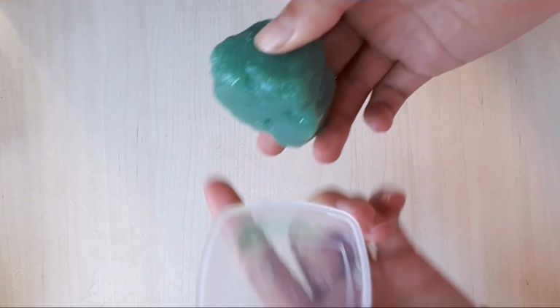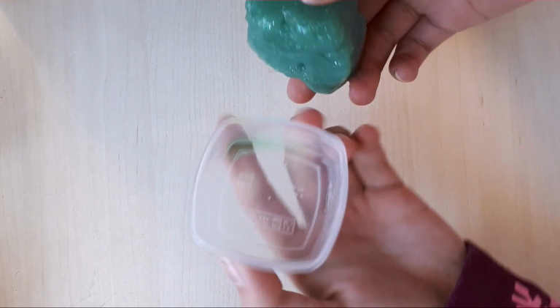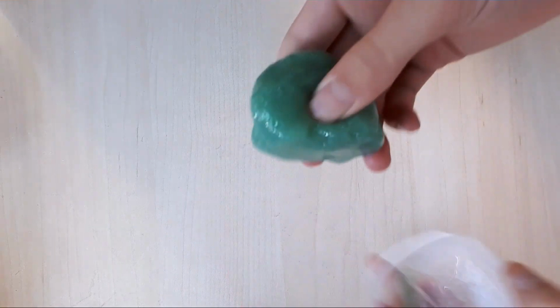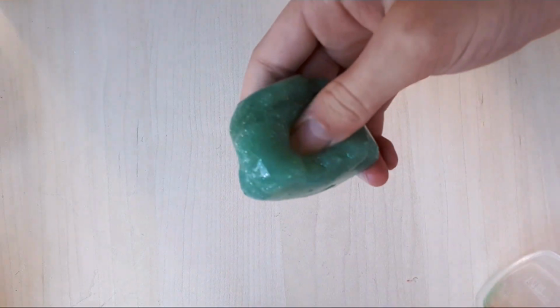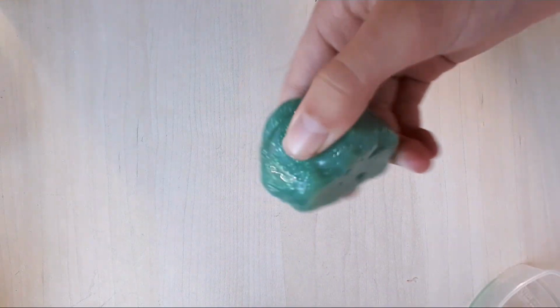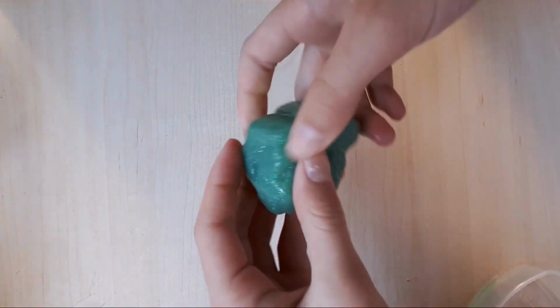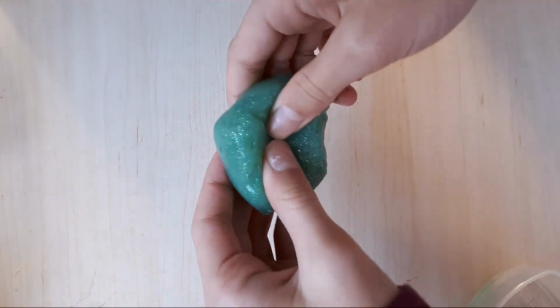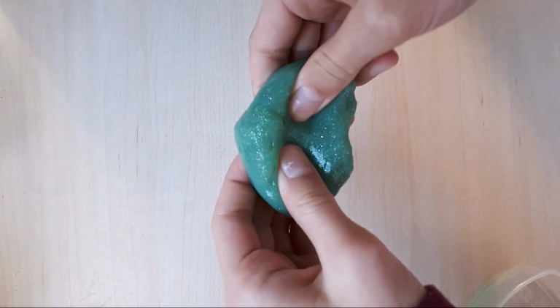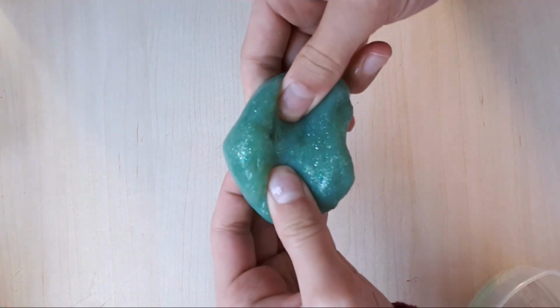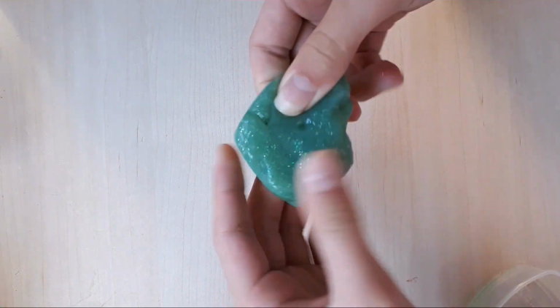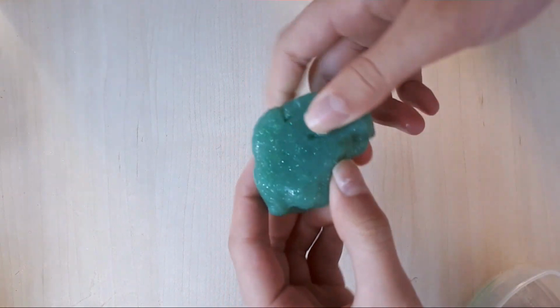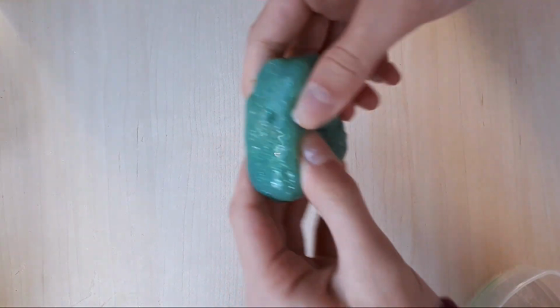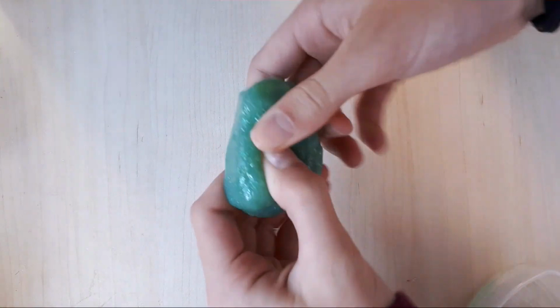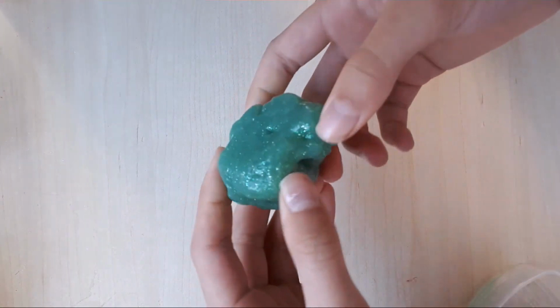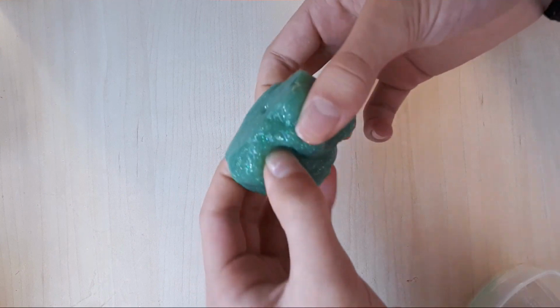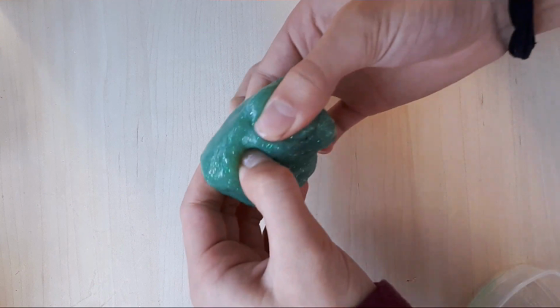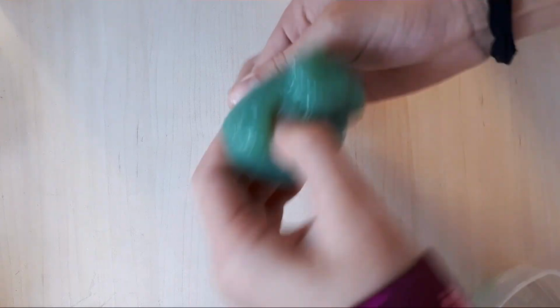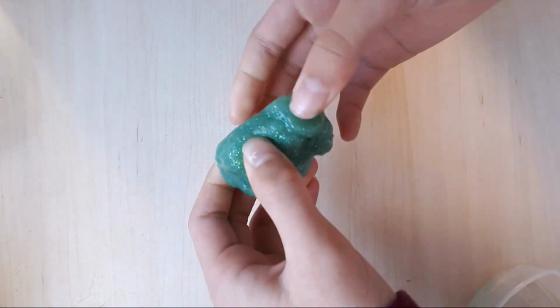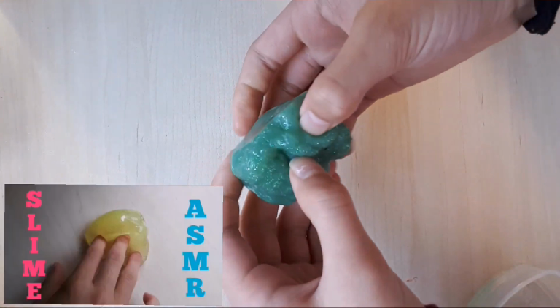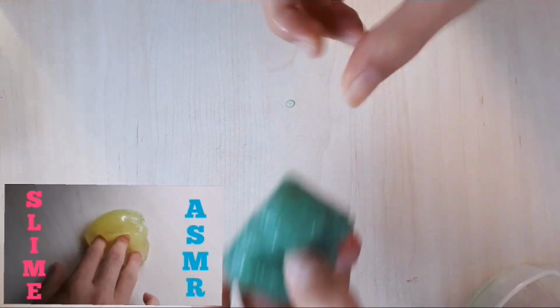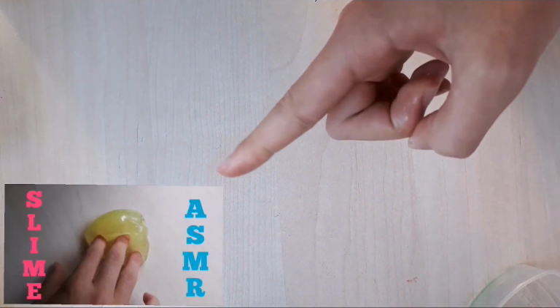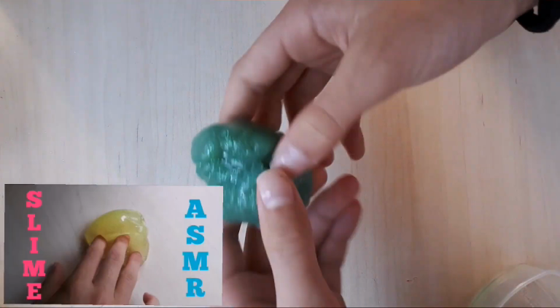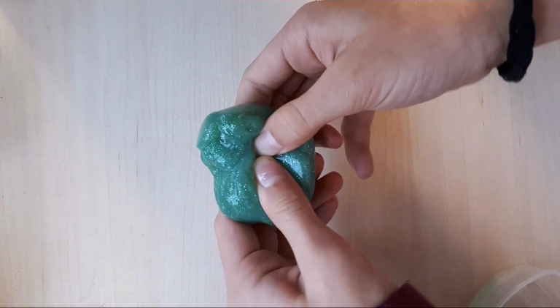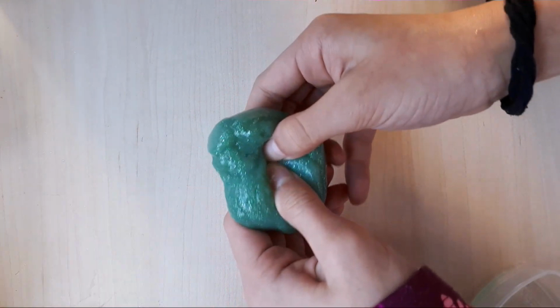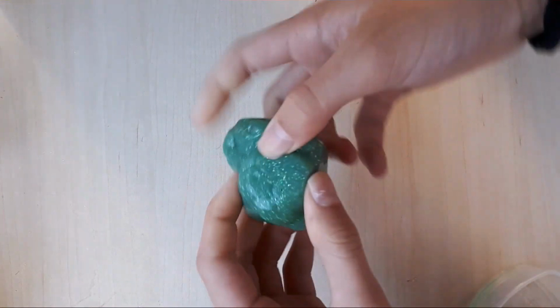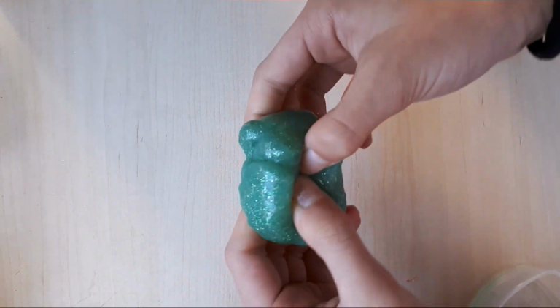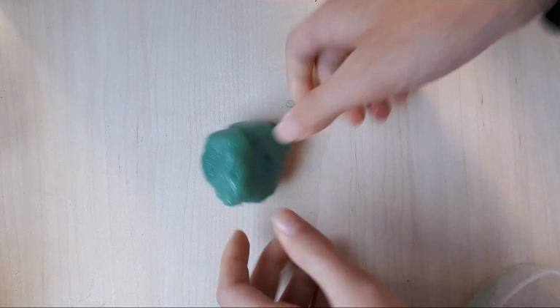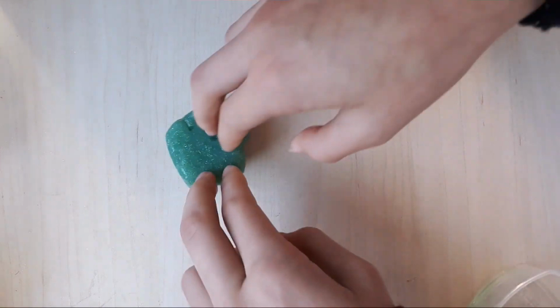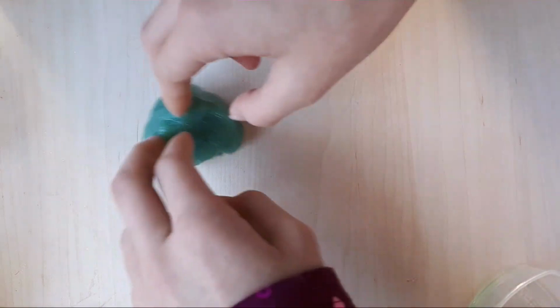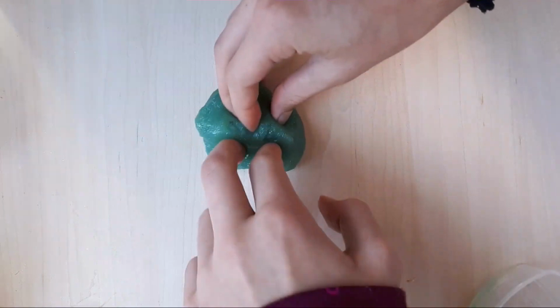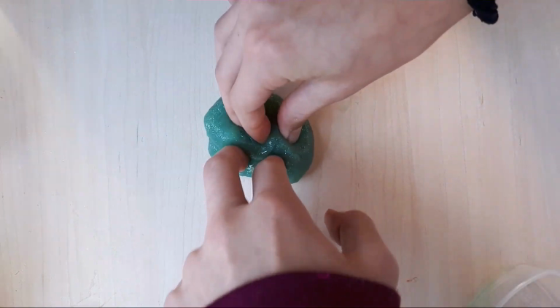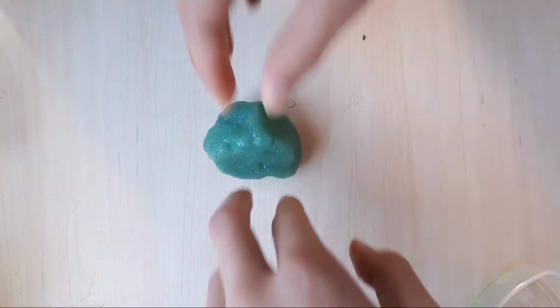This was actually a store-bought slime, and it was the one I used in that video. It's kind of hard to believe that it became this because I mixed all the colors together.